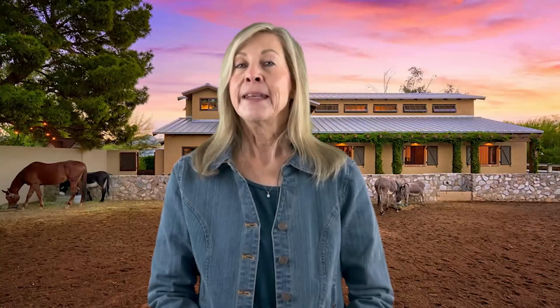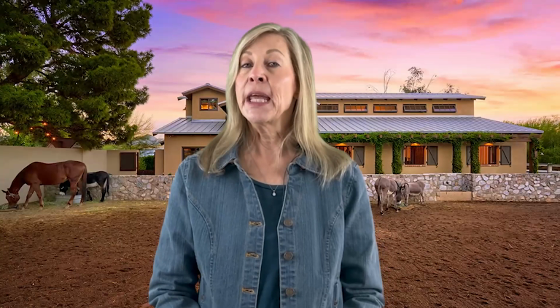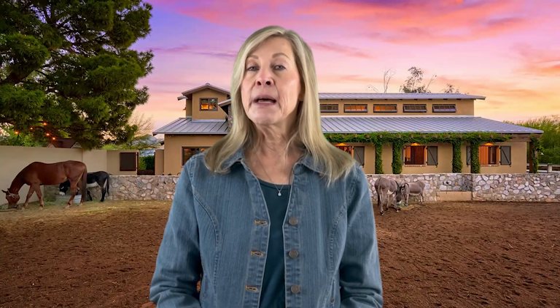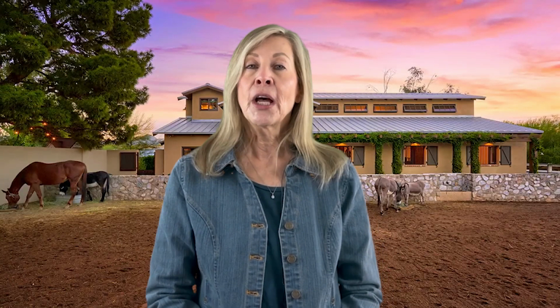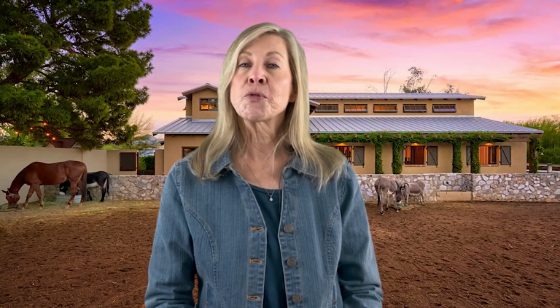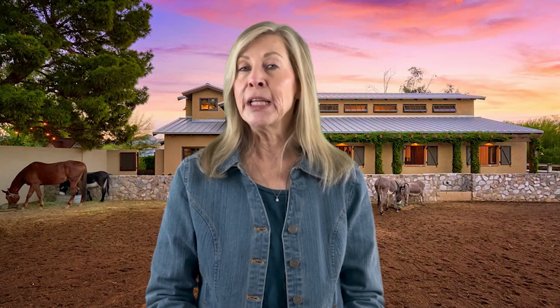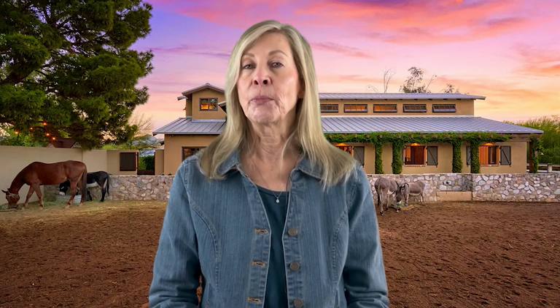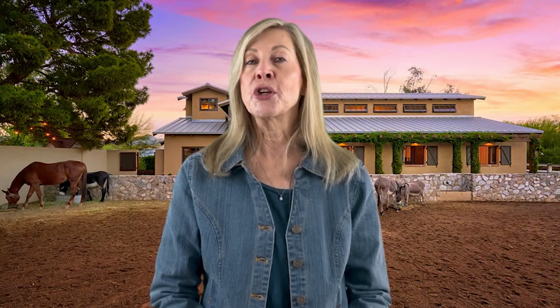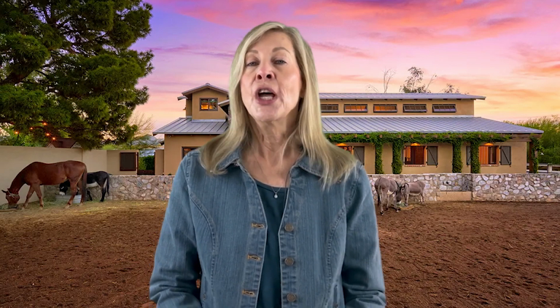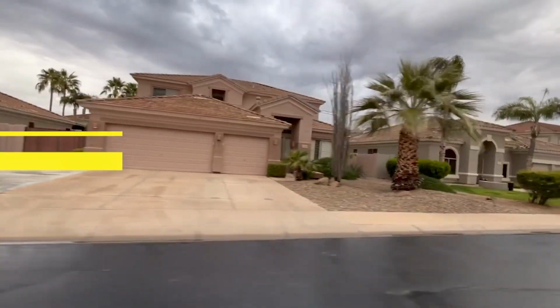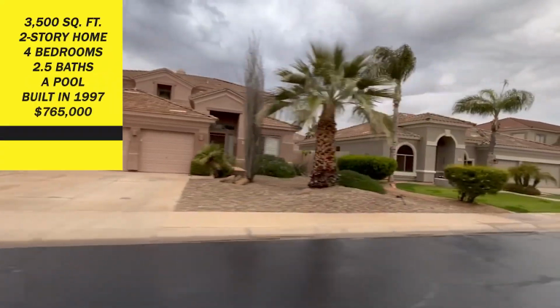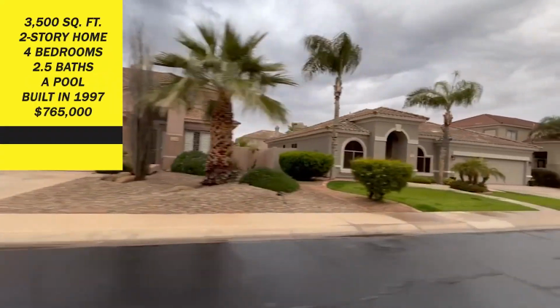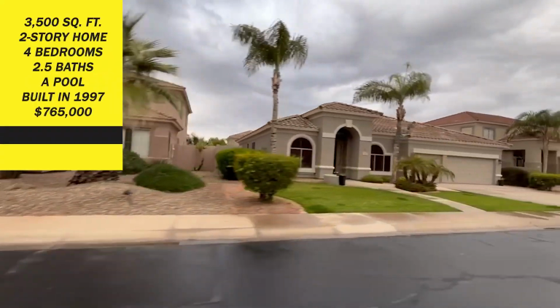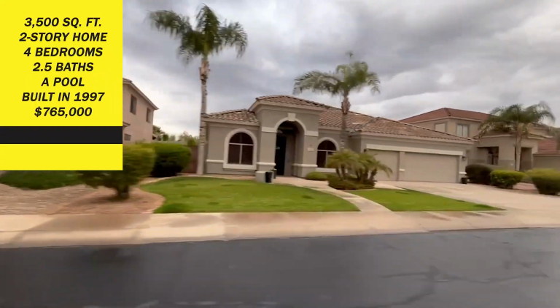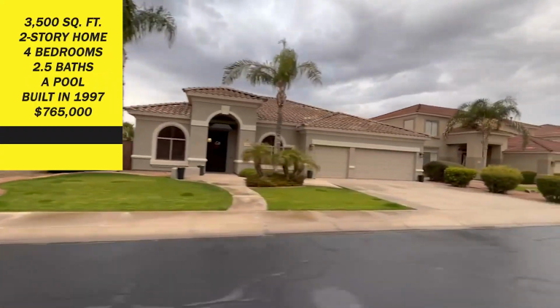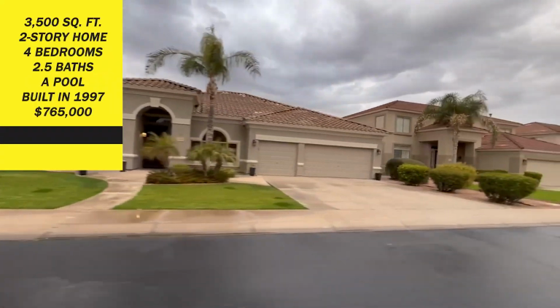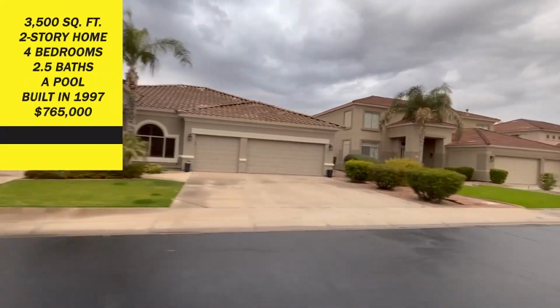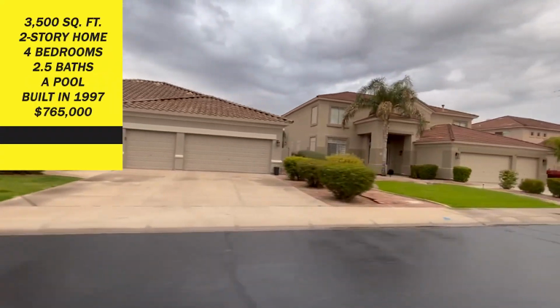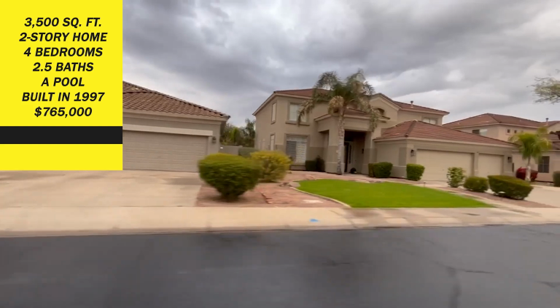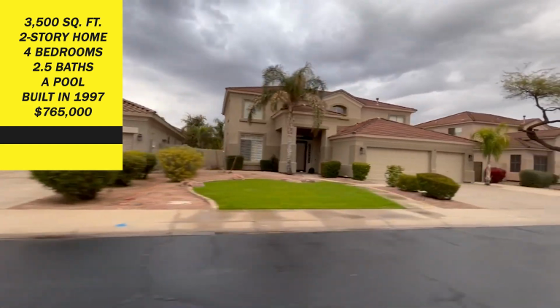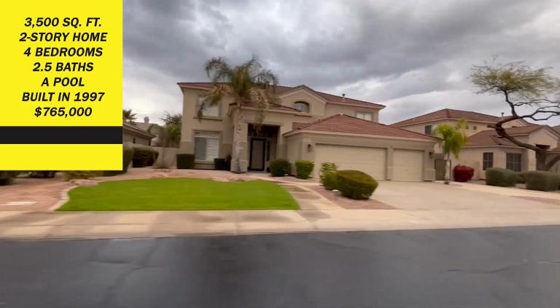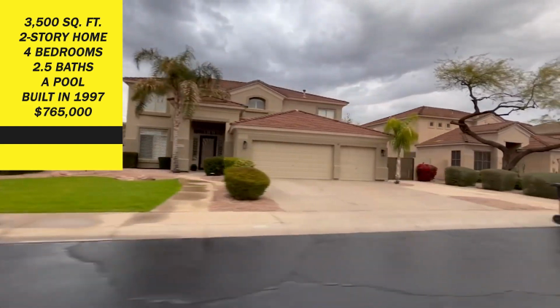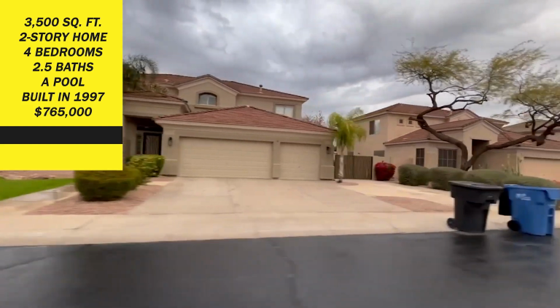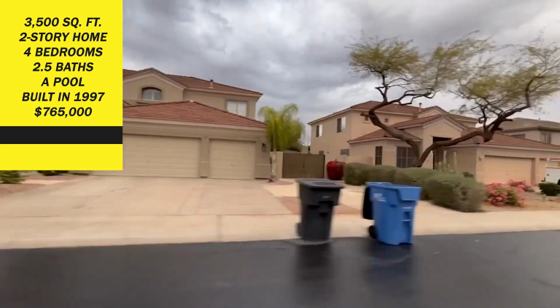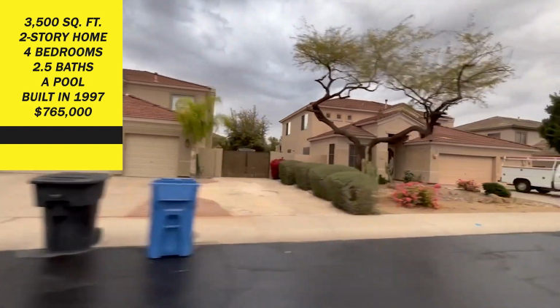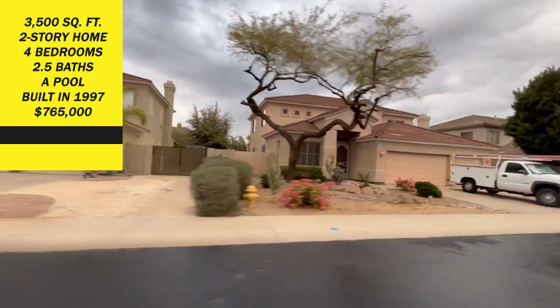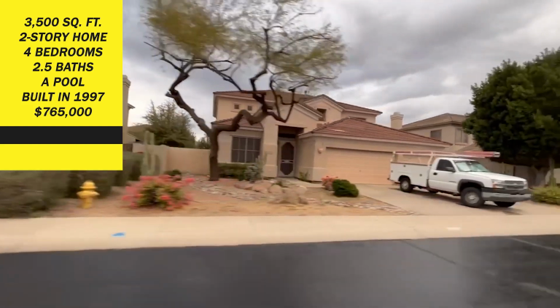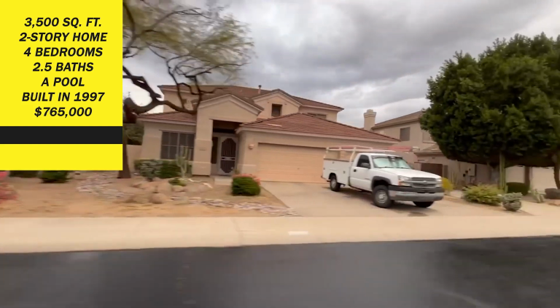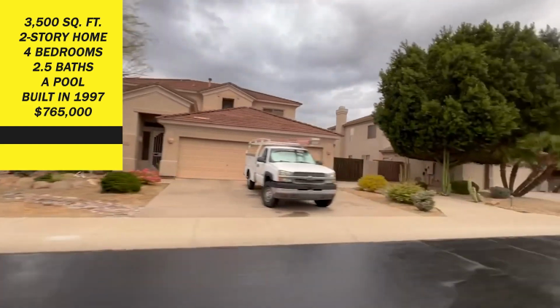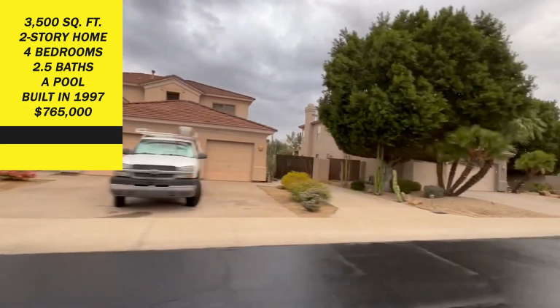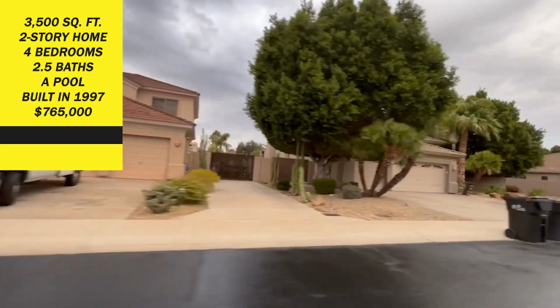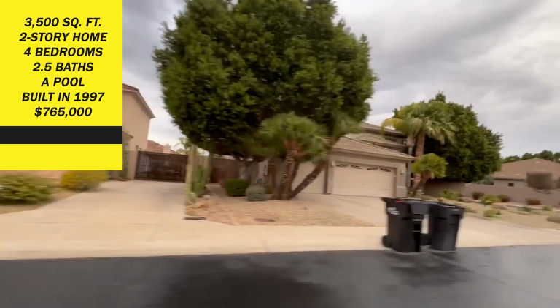An example of a house currently available here is a 3,500 square foot two-story home with four bedrooms, two and a half baths, and a pool. It was built in 1997 and is only $765,000.